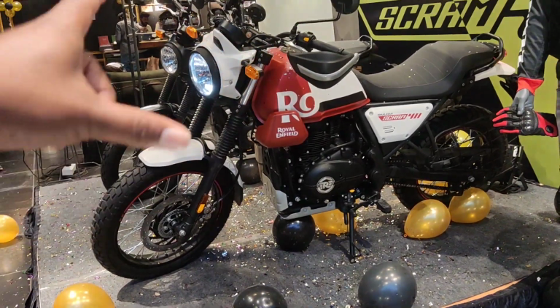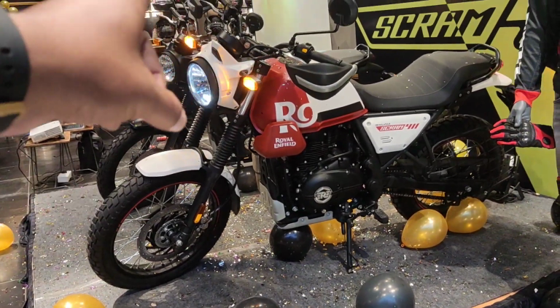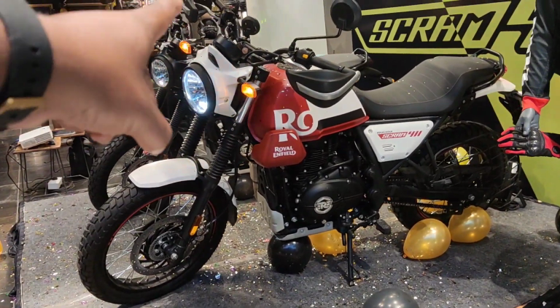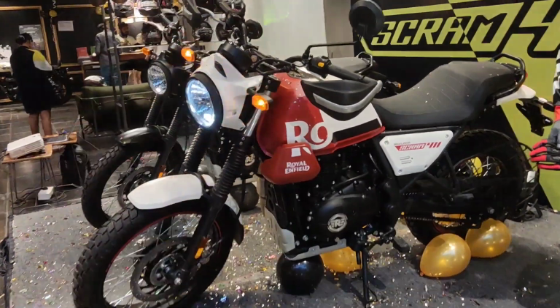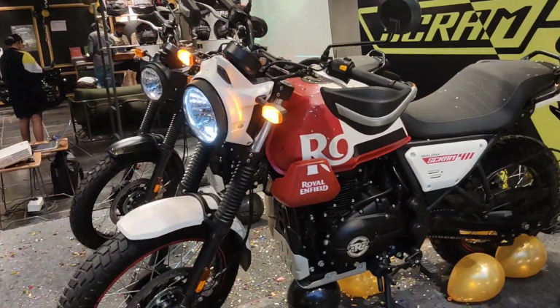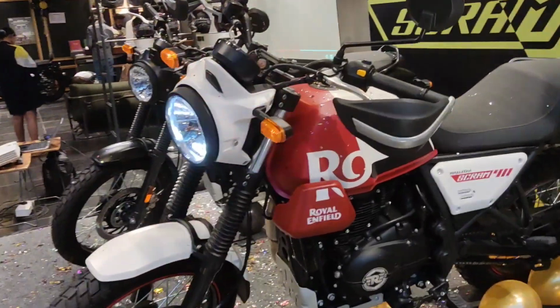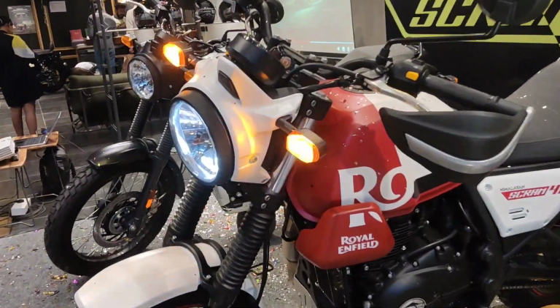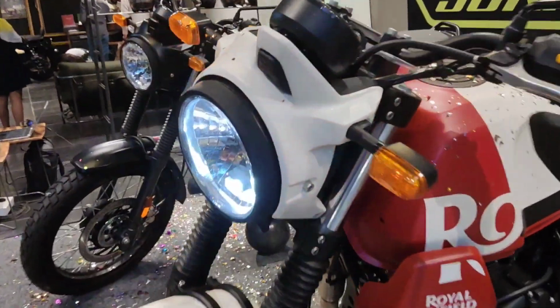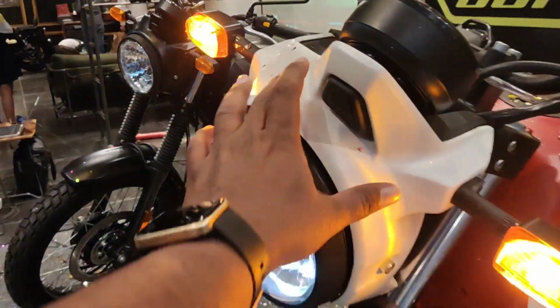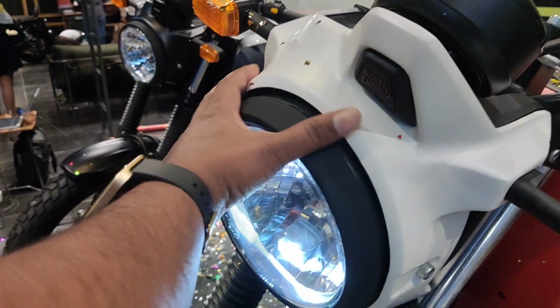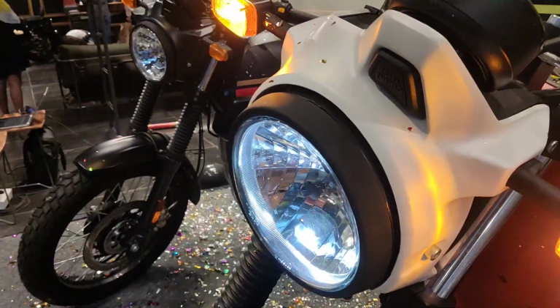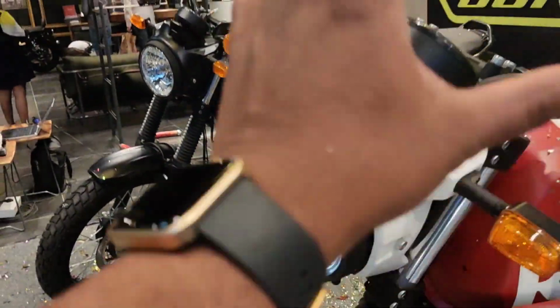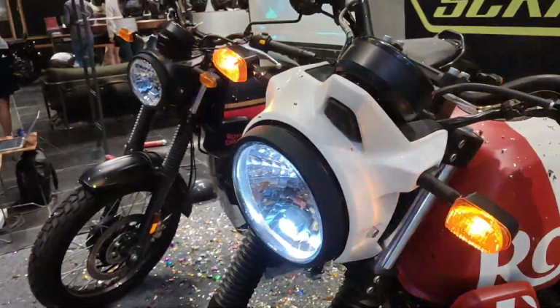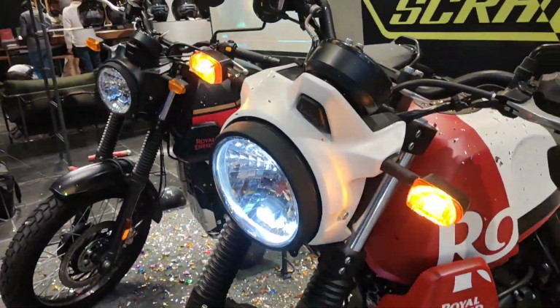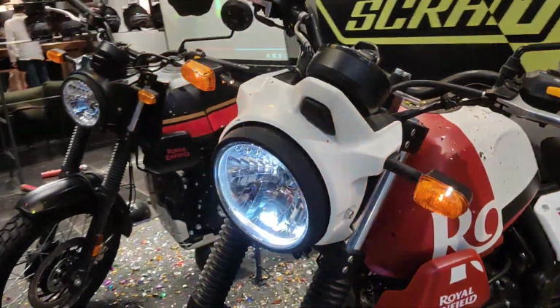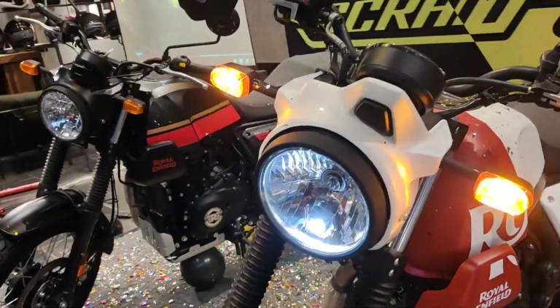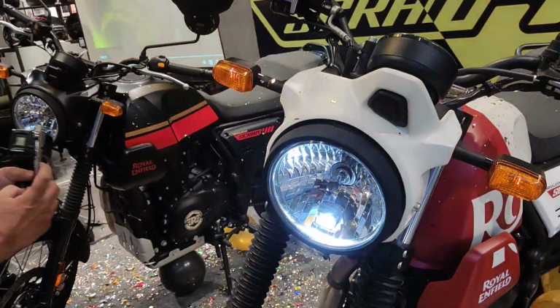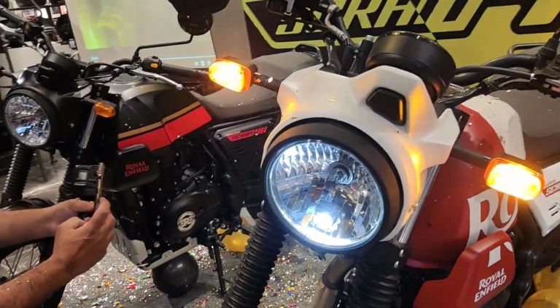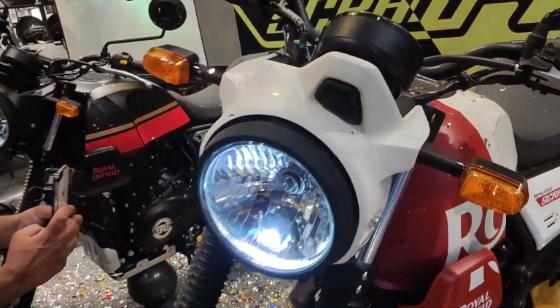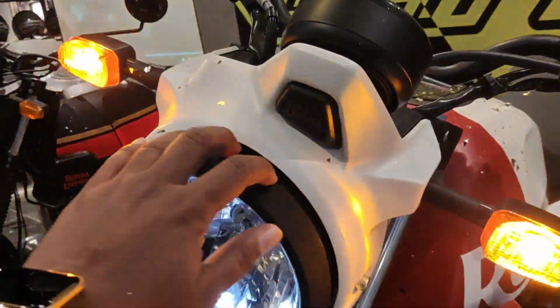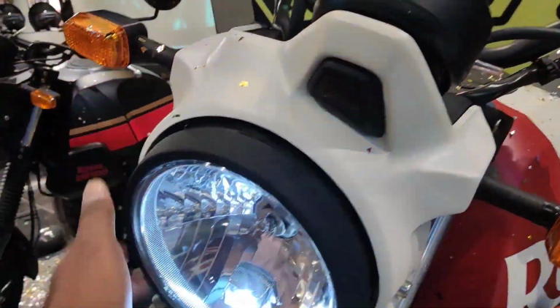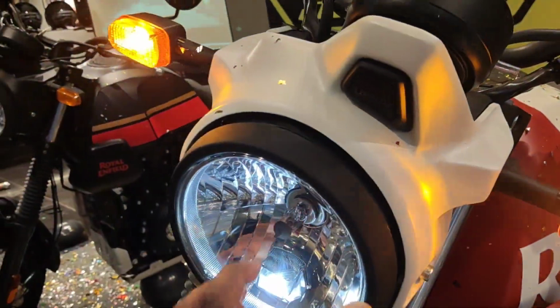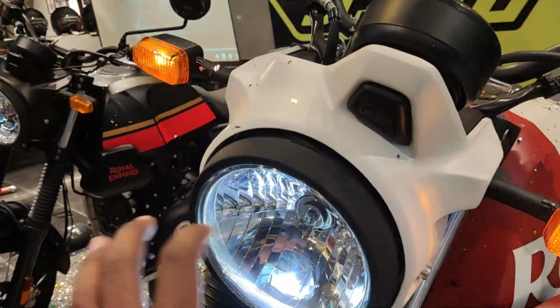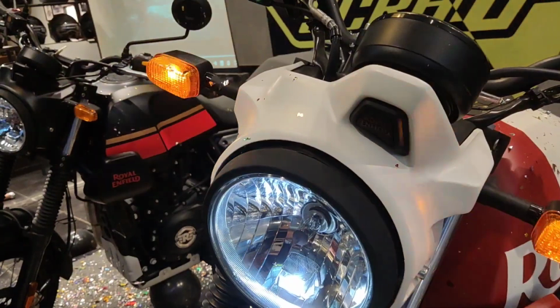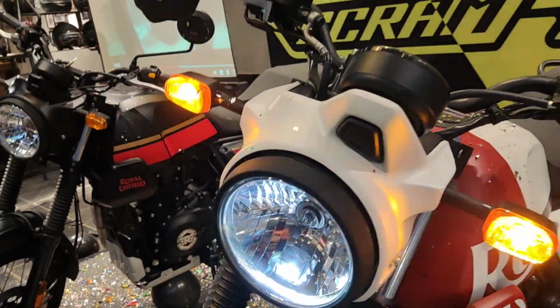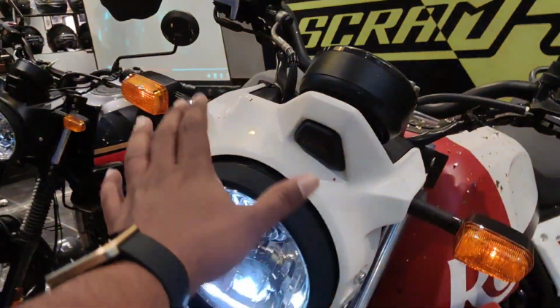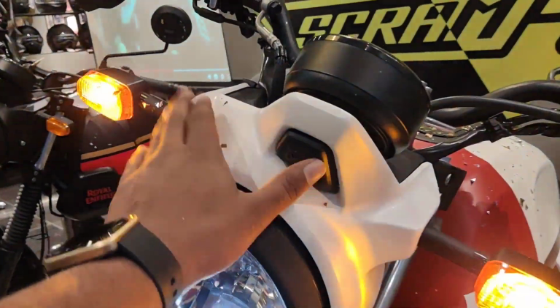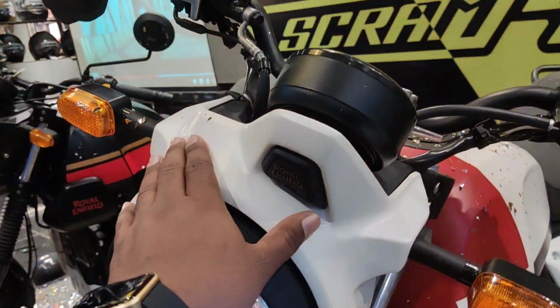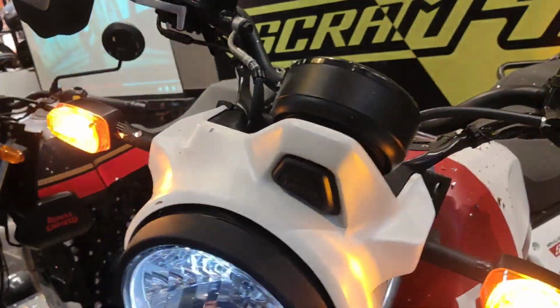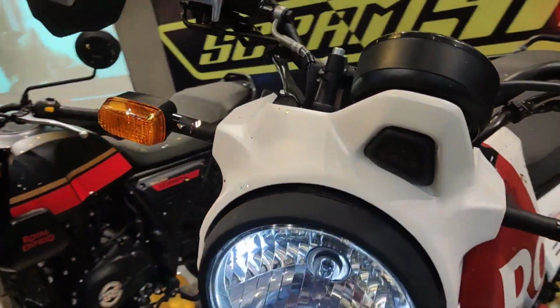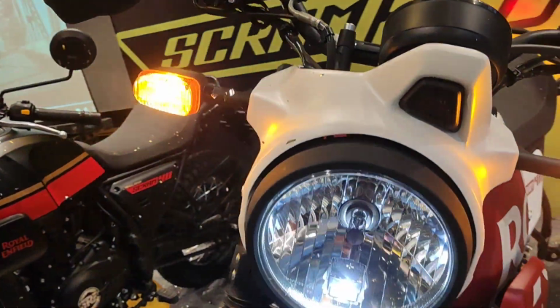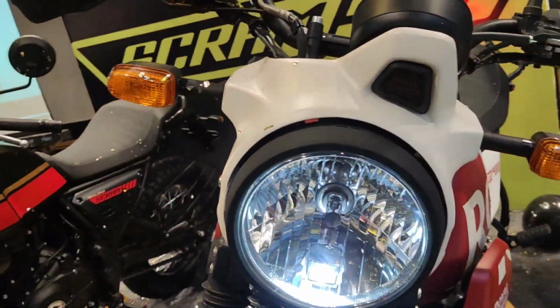The bike has a mask — it has a windshield — but this one is naked. So that is one of the key changes: there is no windshield mask.